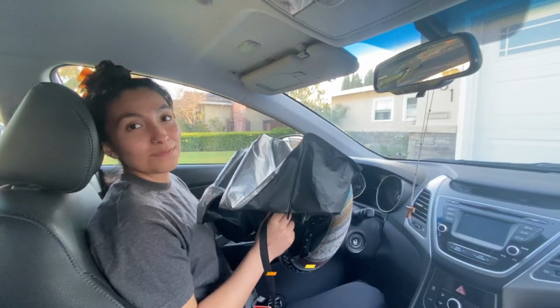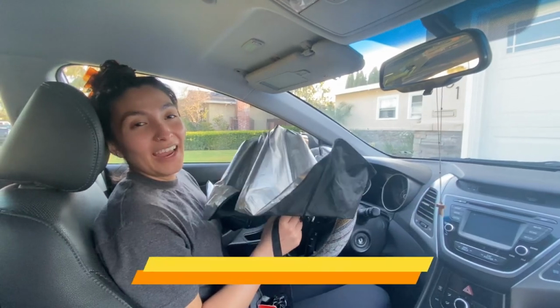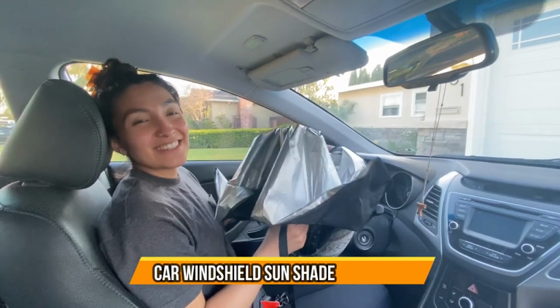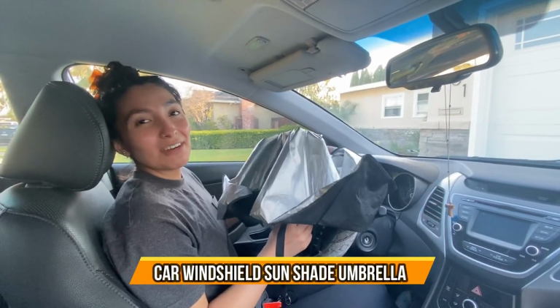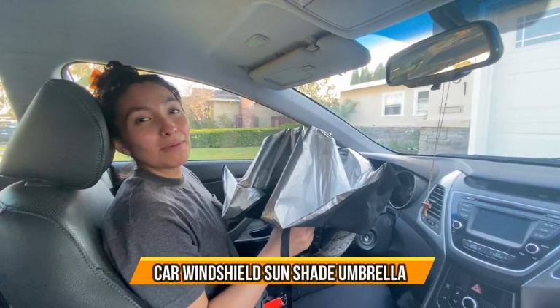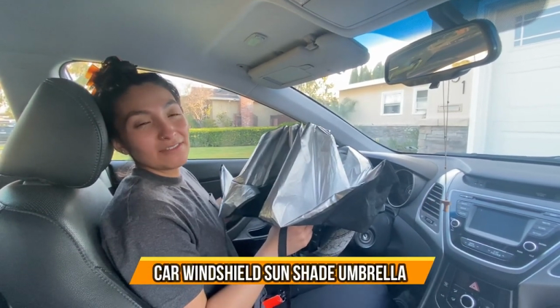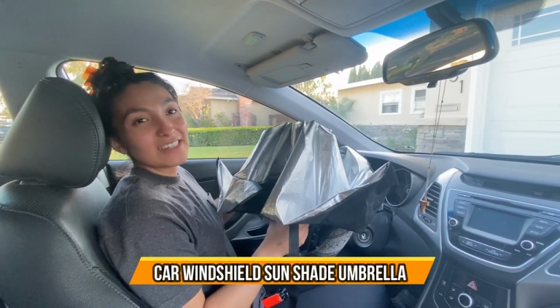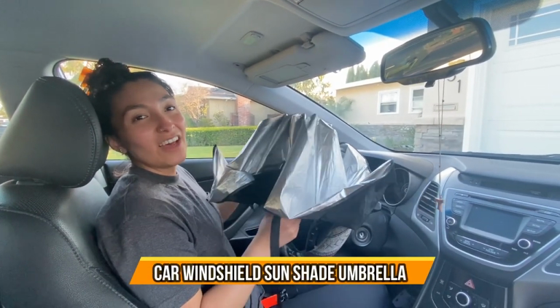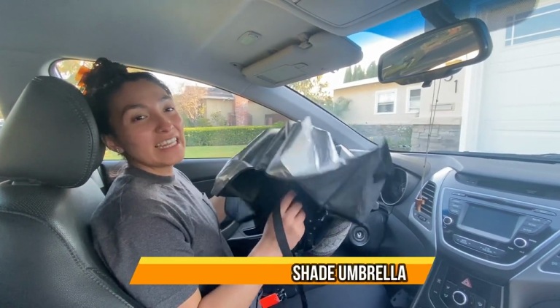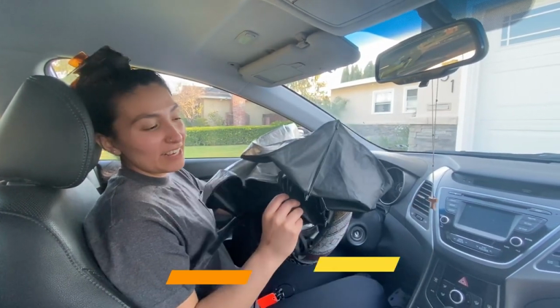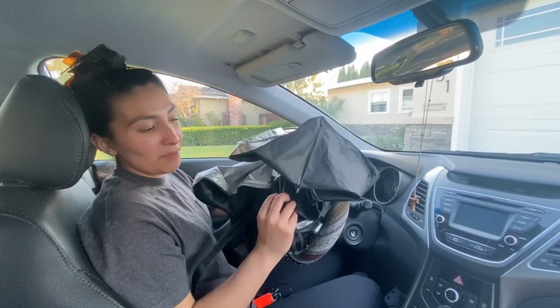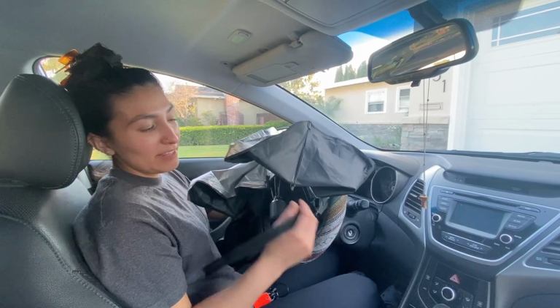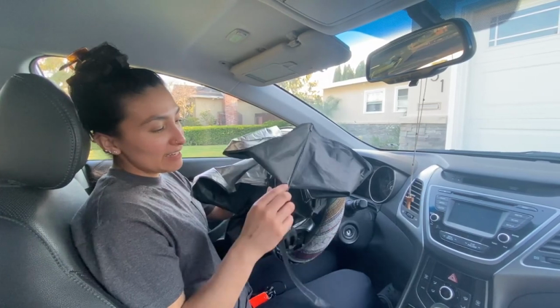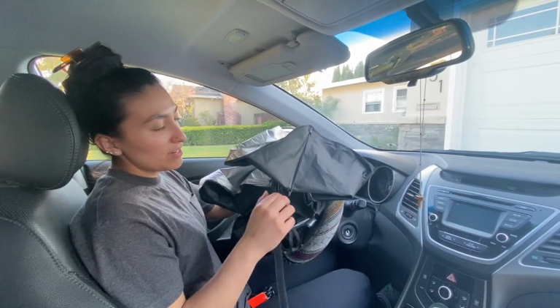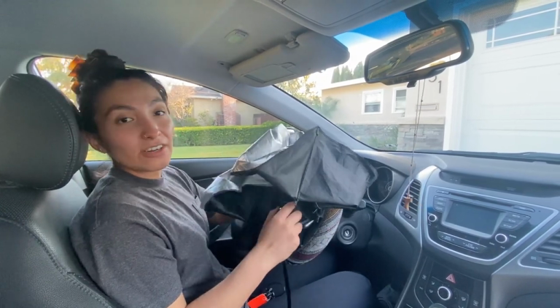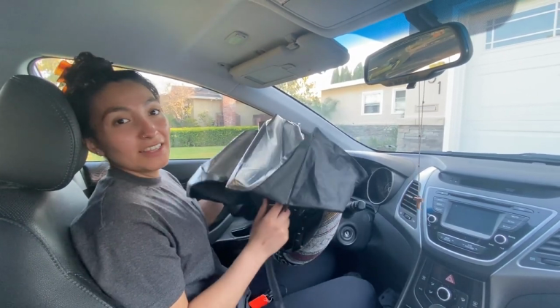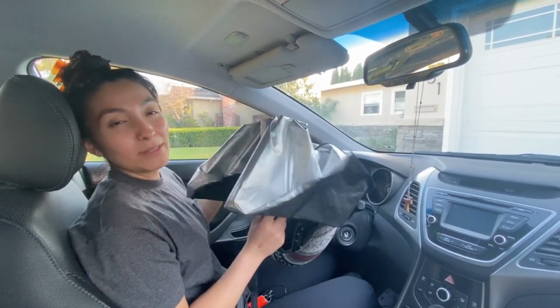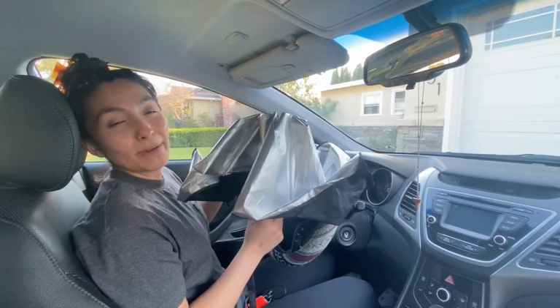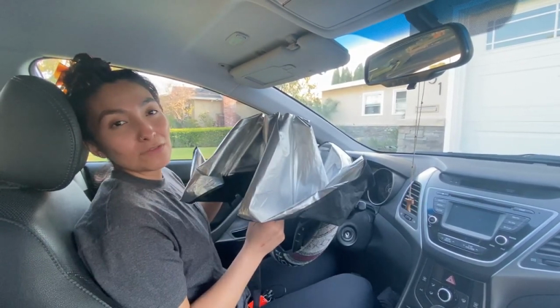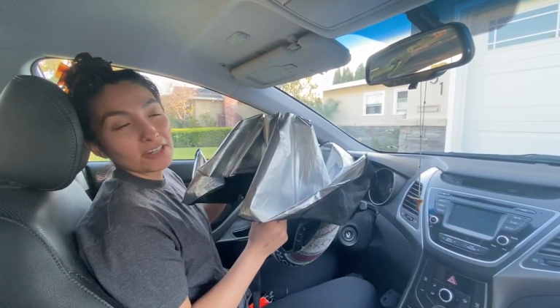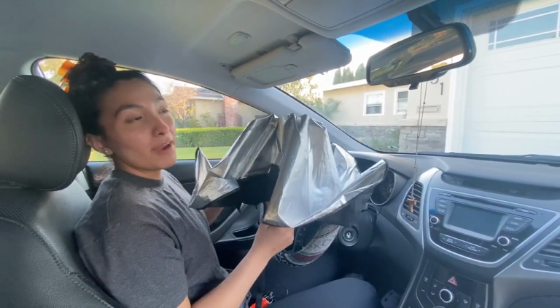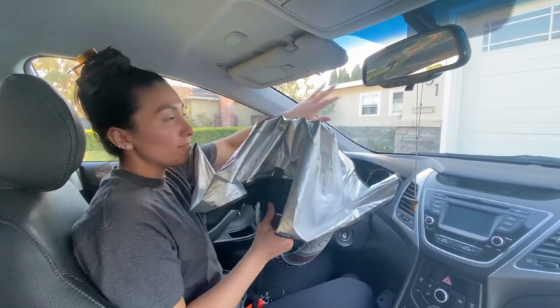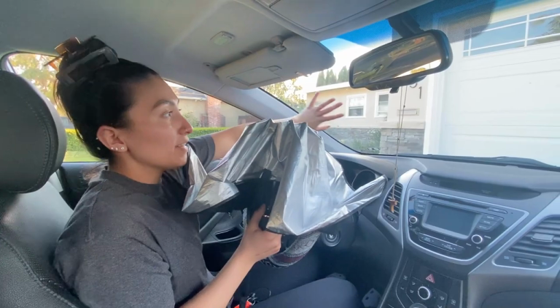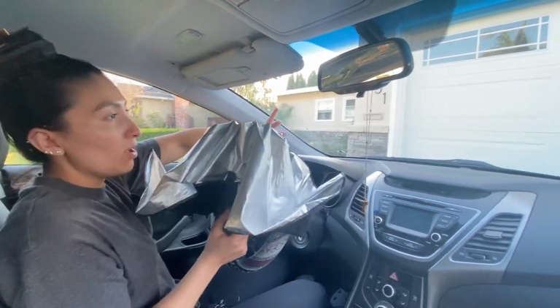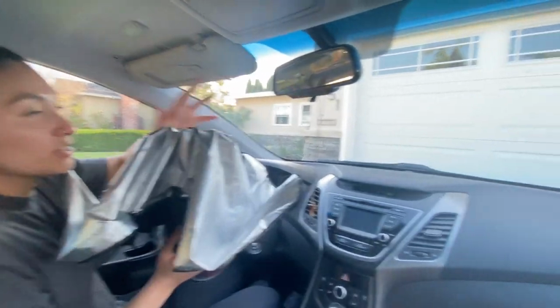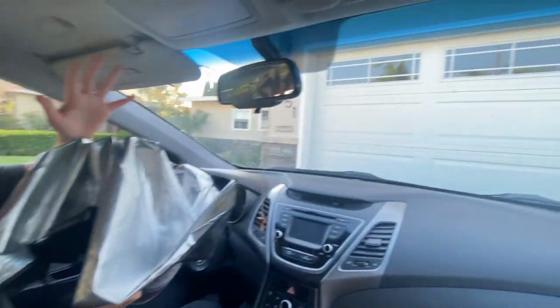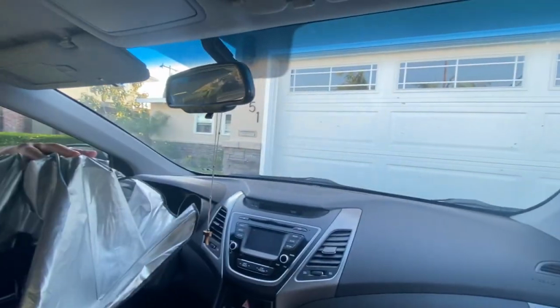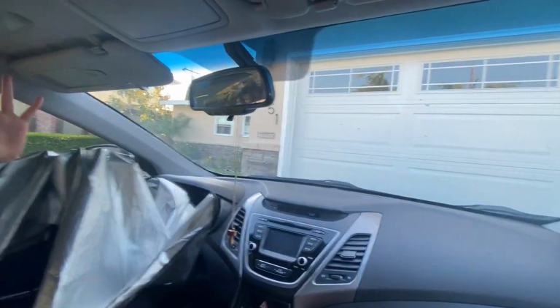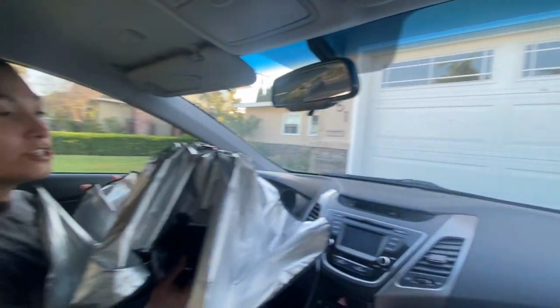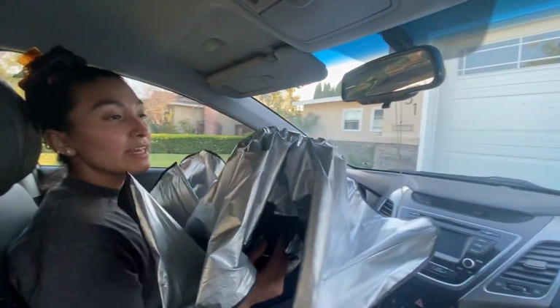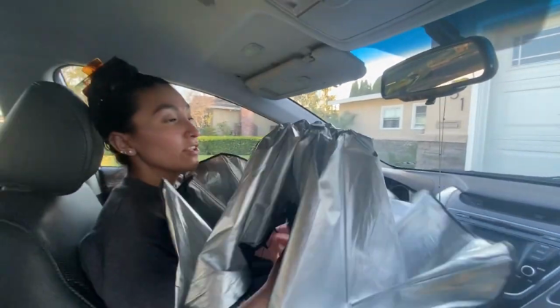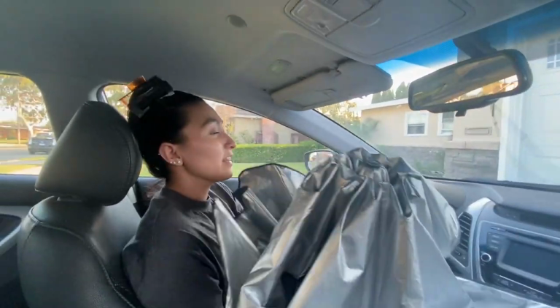Today we're going to be talking about a sun visor — it looks like an umbrella but it's actually a sun visor for your car. This one is made especially for small cars since the front window is a little bit smaller, so this one fits really perfectly.